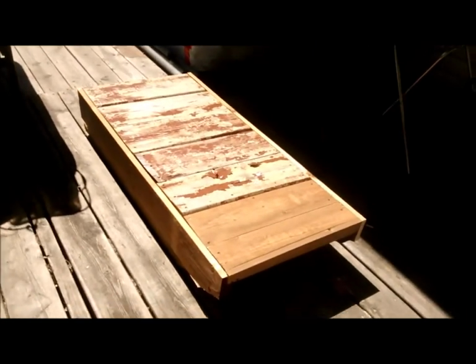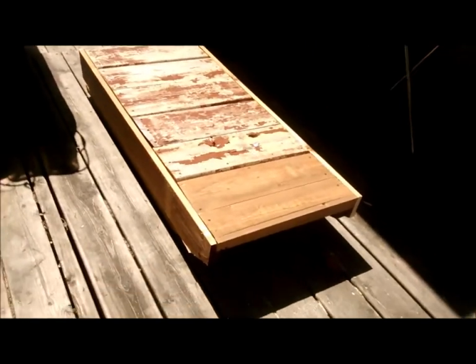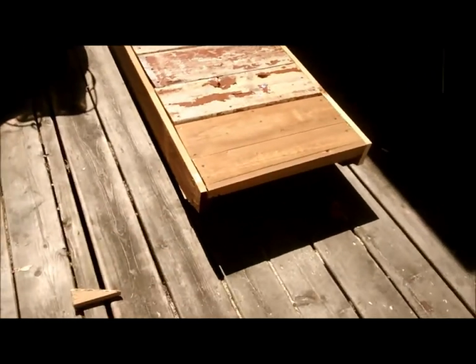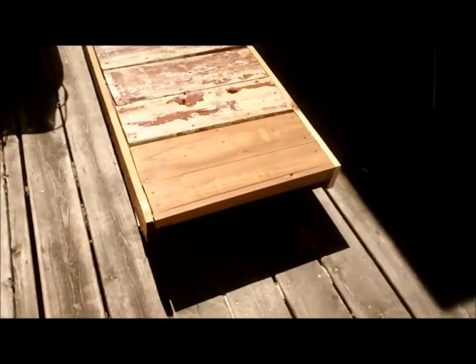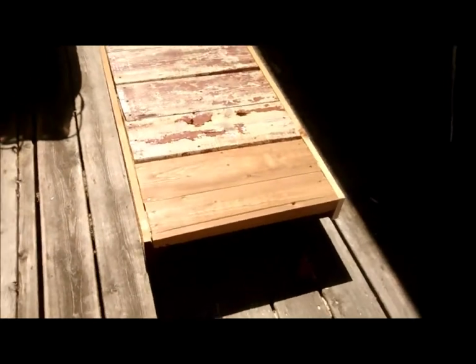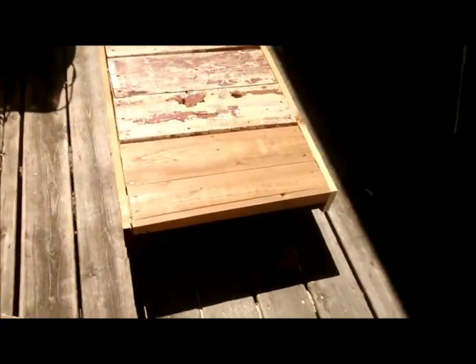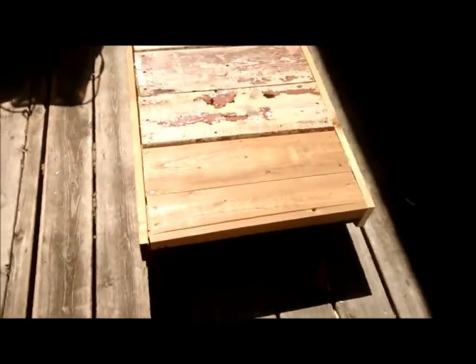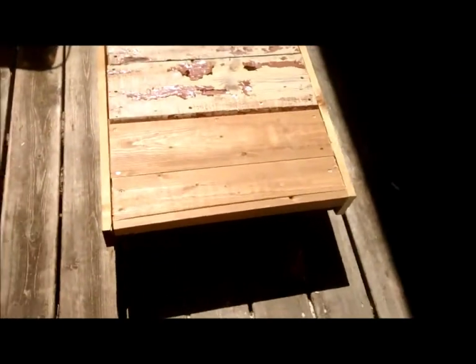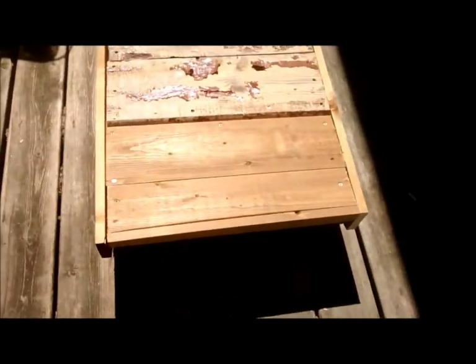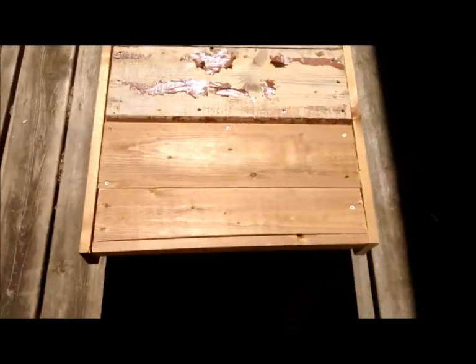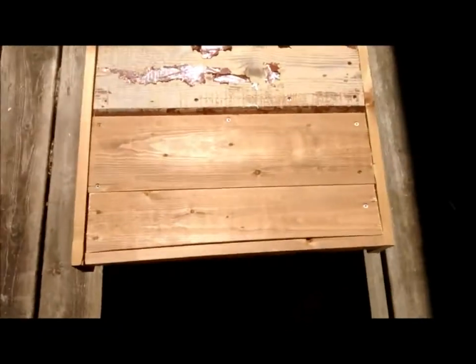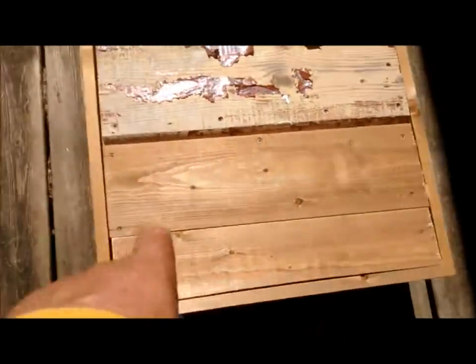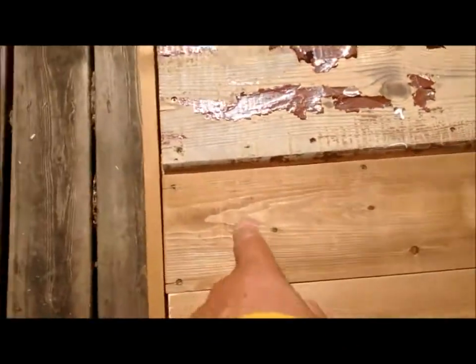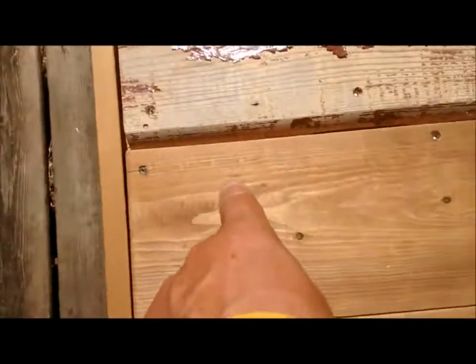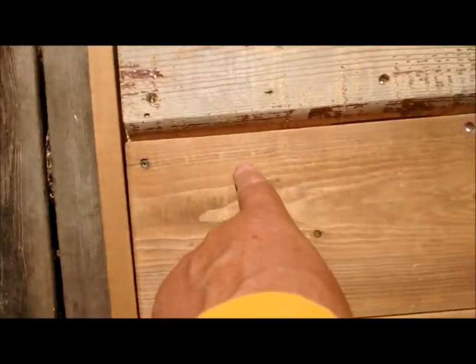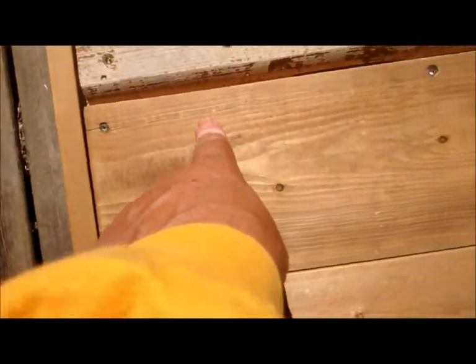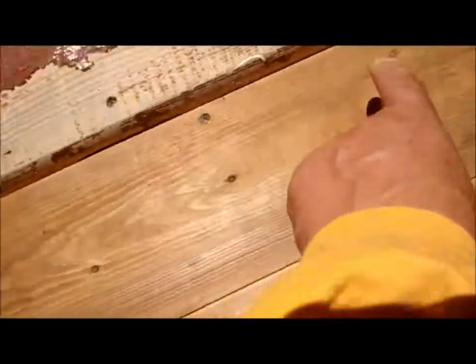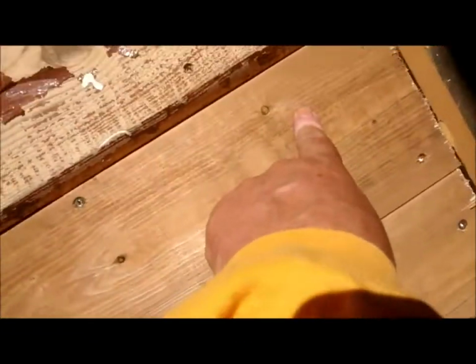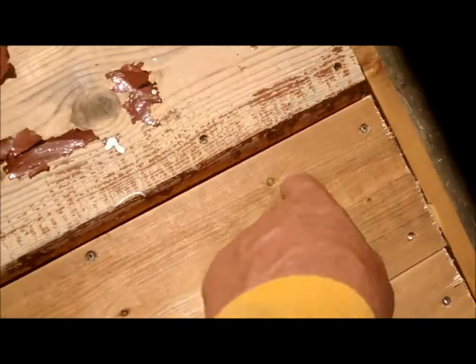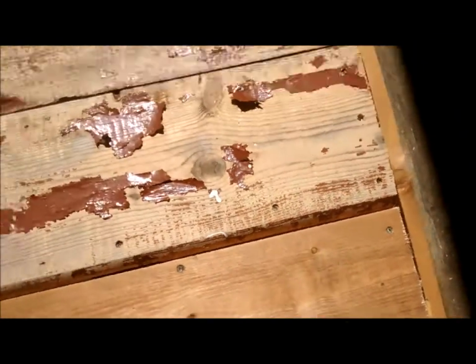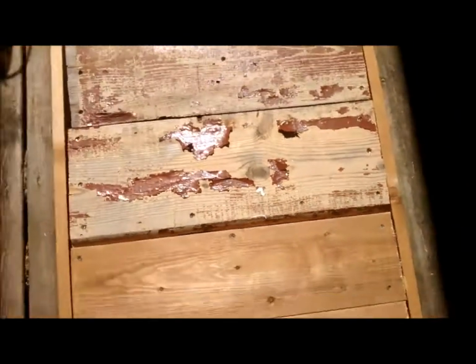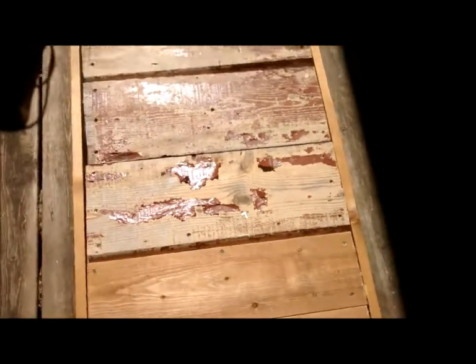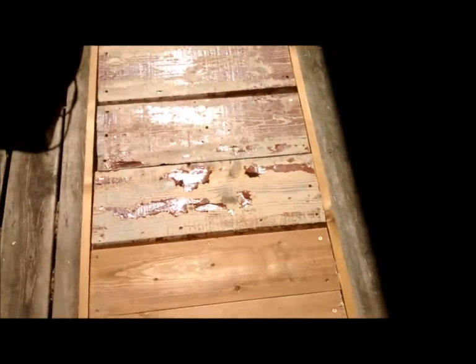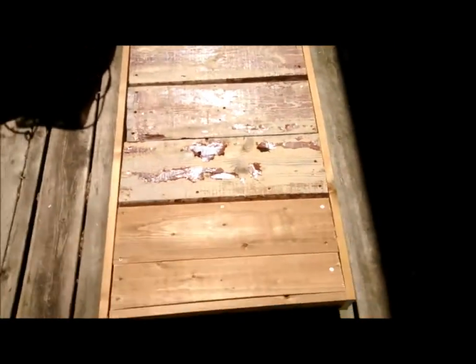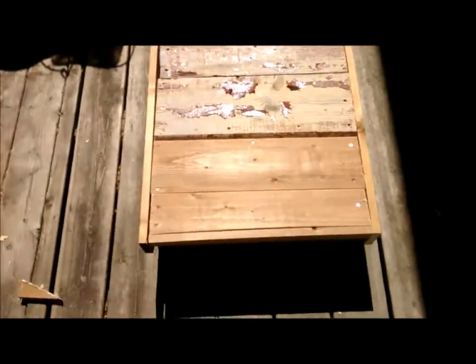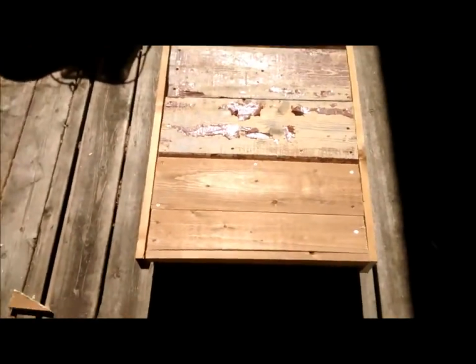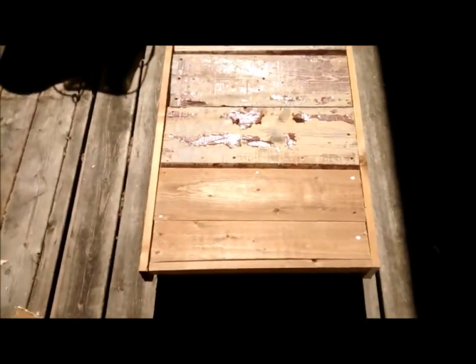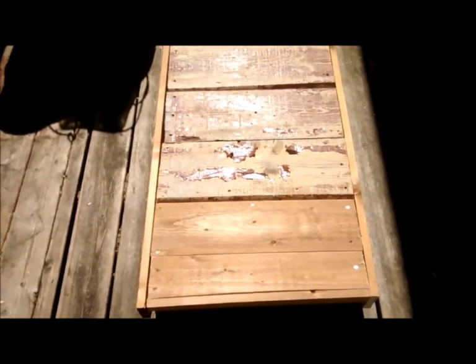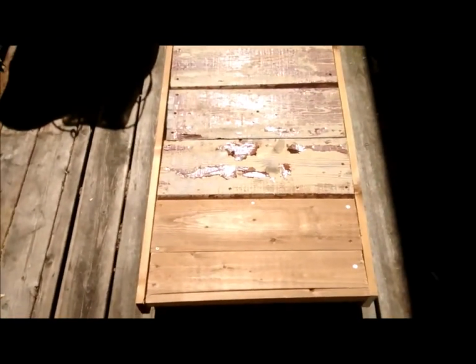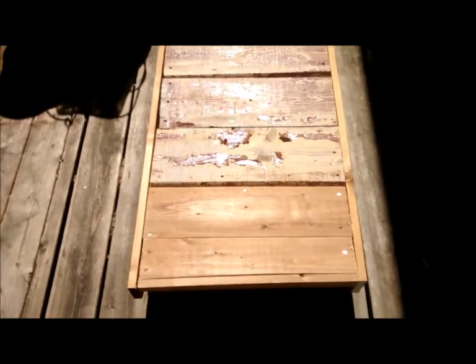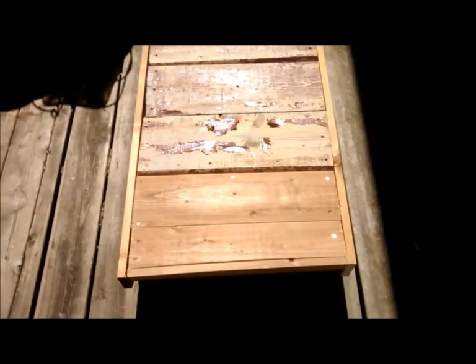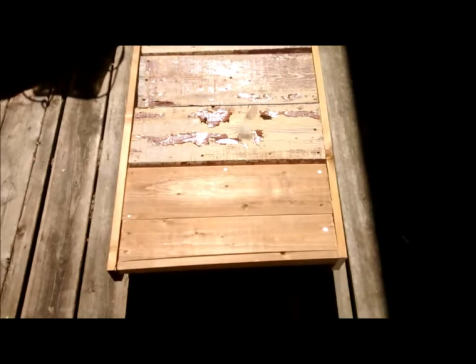That's what she looks like. All we're gonna do now is put in two eye bolts, one here, one there, add our rope and away we go. I hope you enjoyed this build.